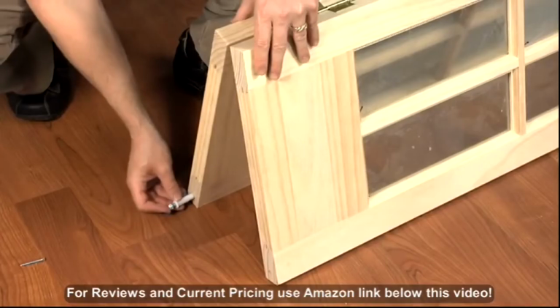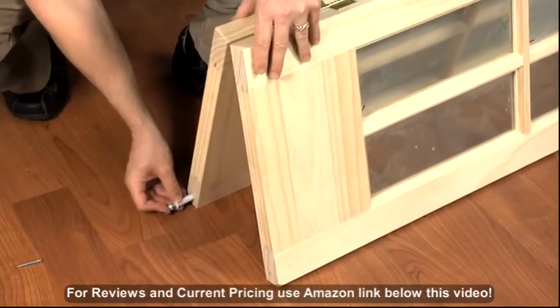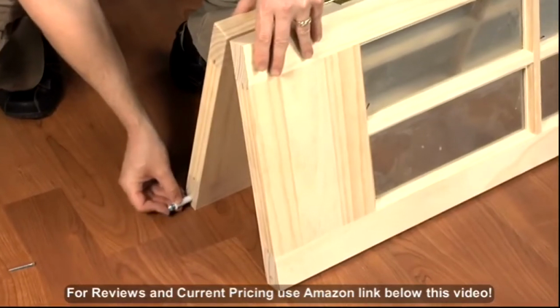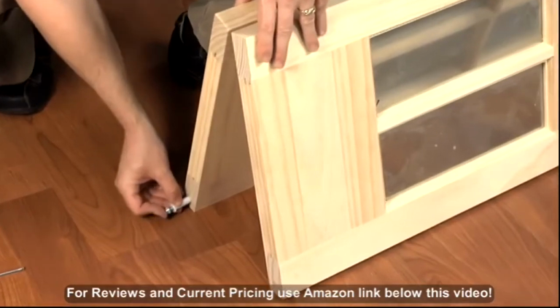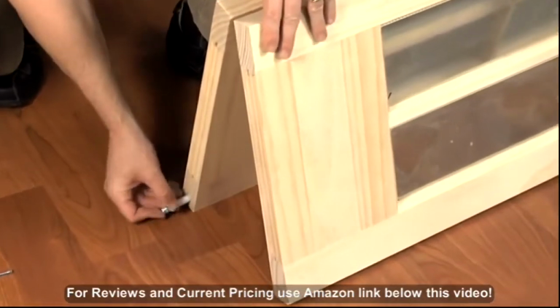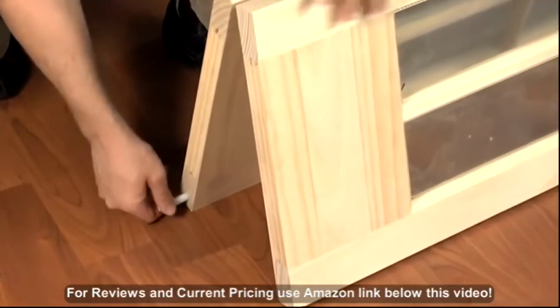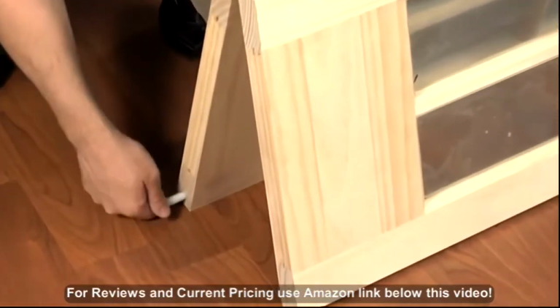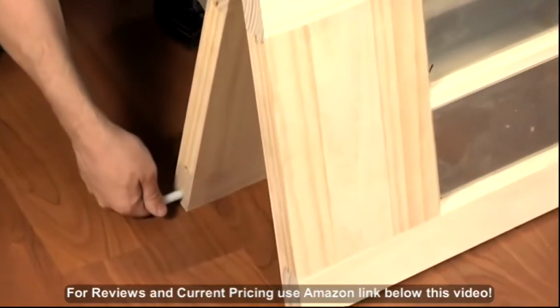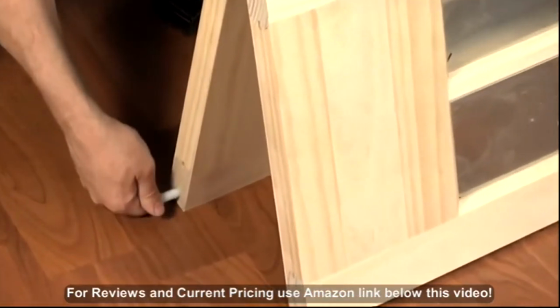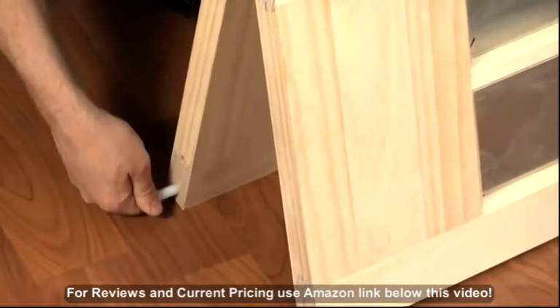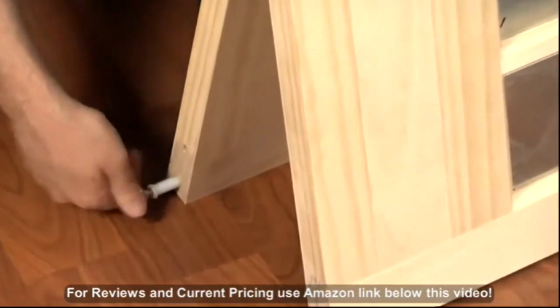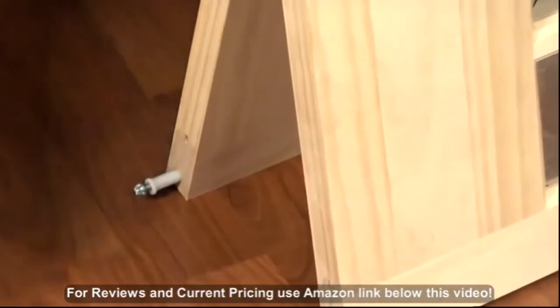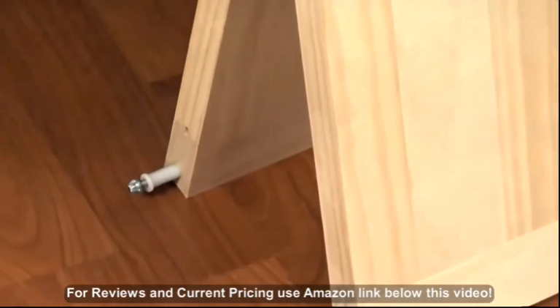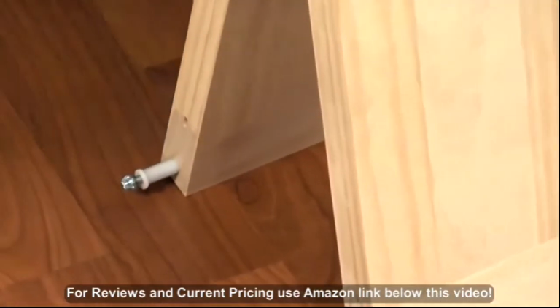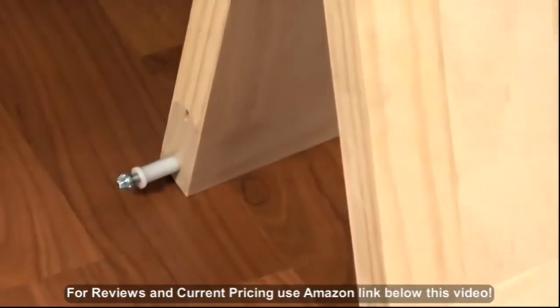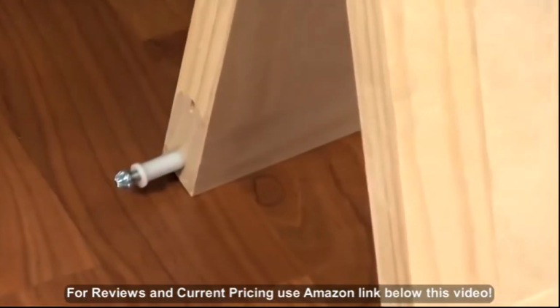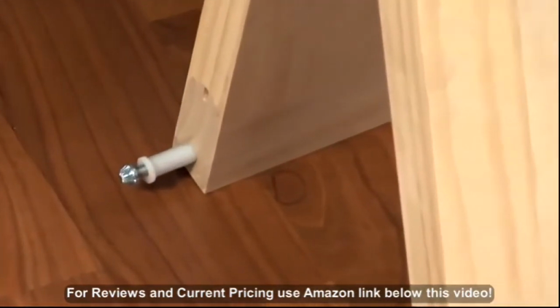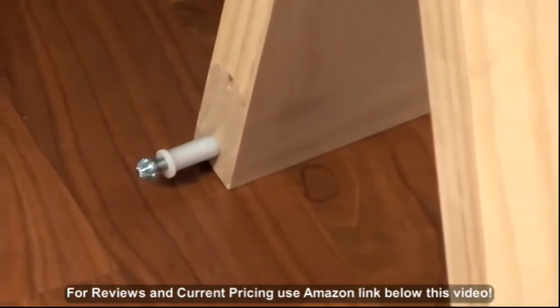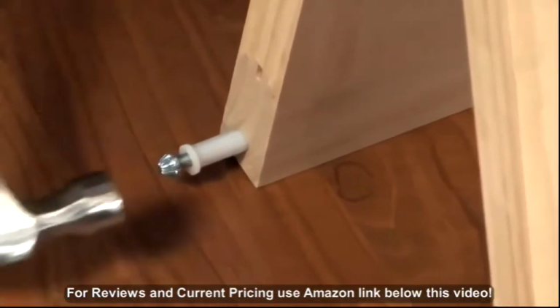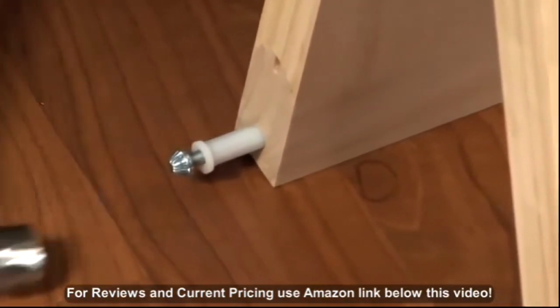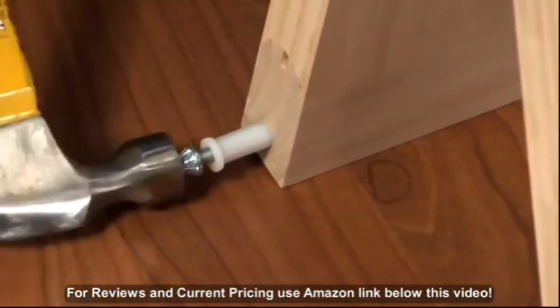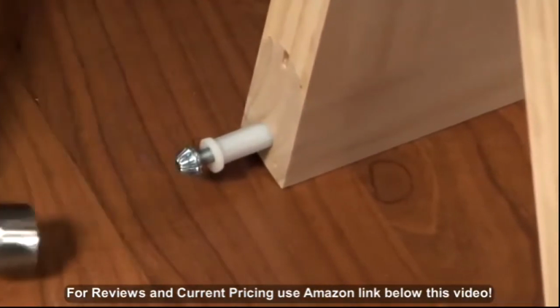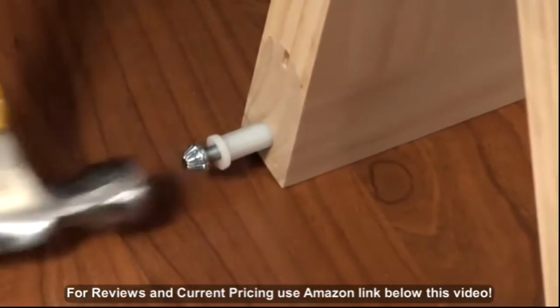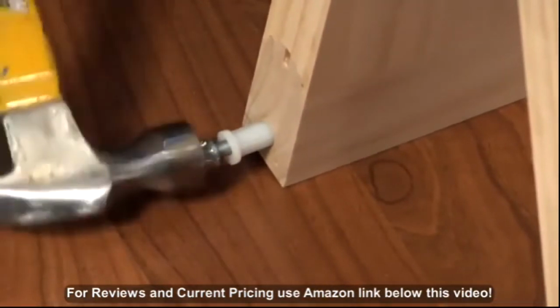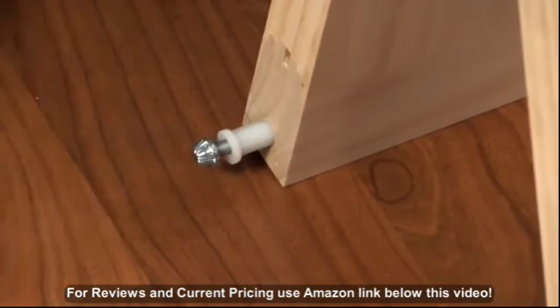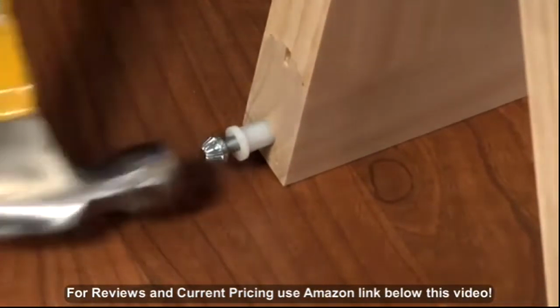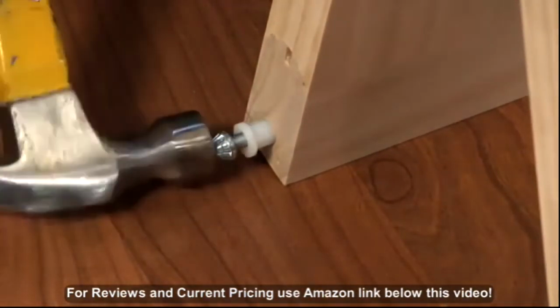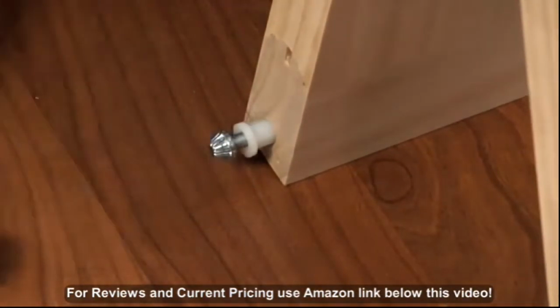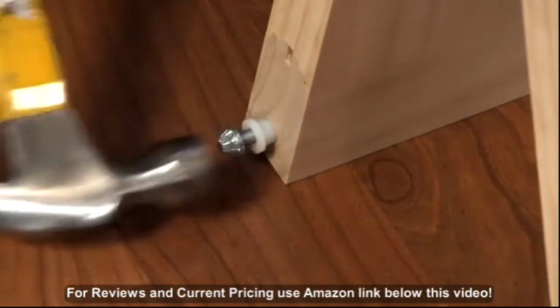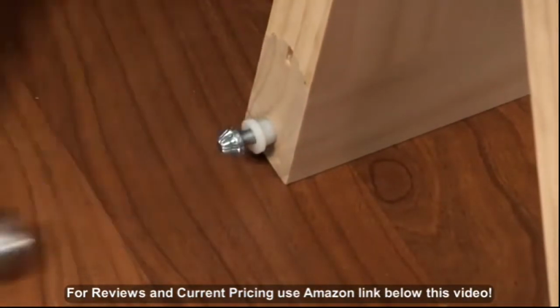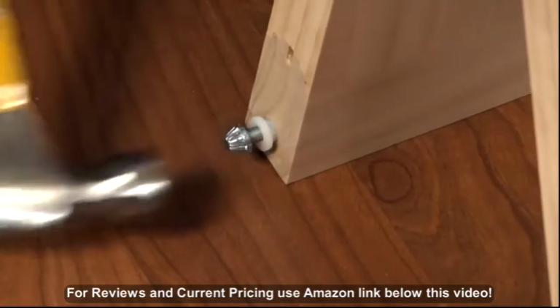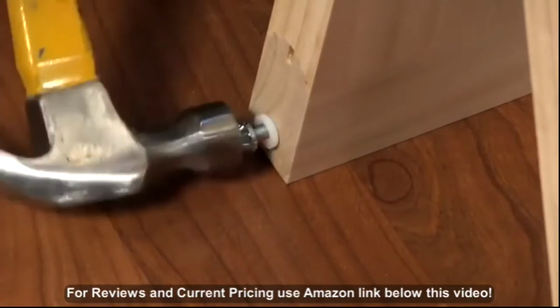Insert the bottom pivot. This should be installed into the pre-drilled hole at the bottom edge of the door that will remain near the jamb side of the opening.